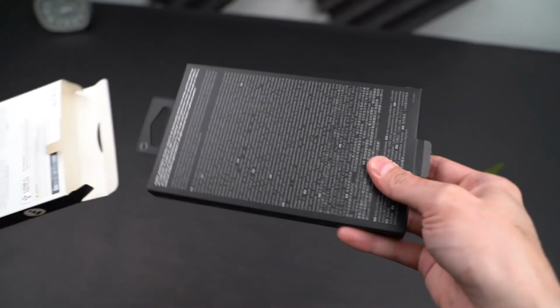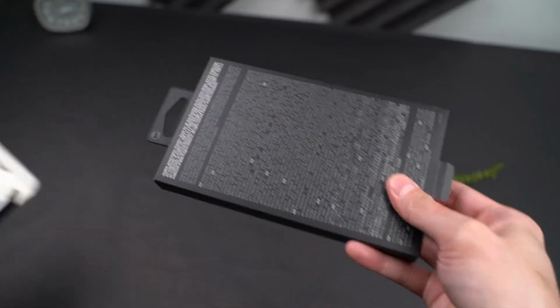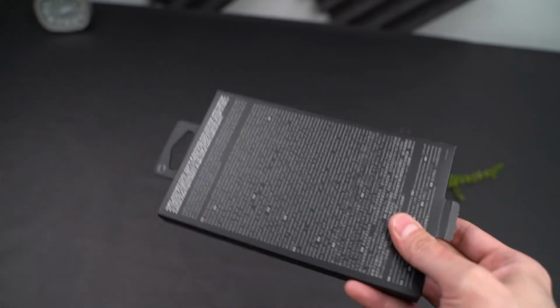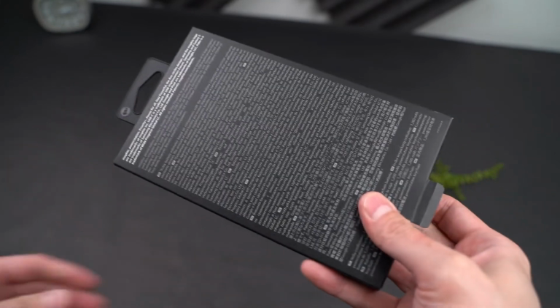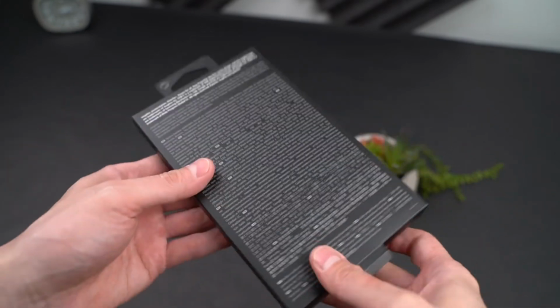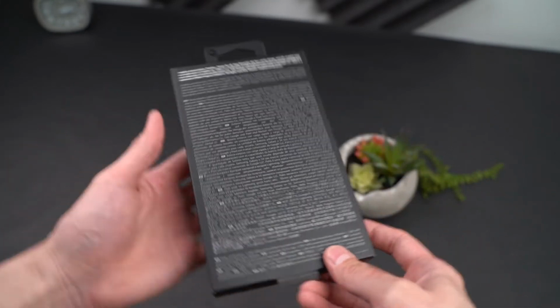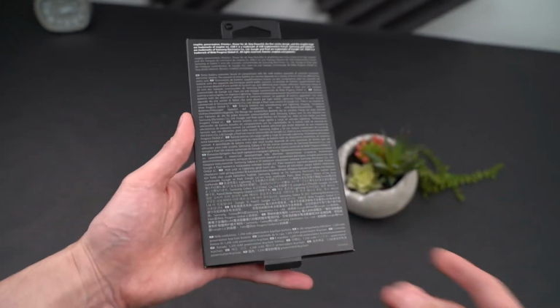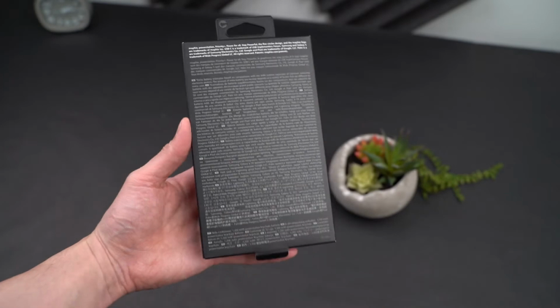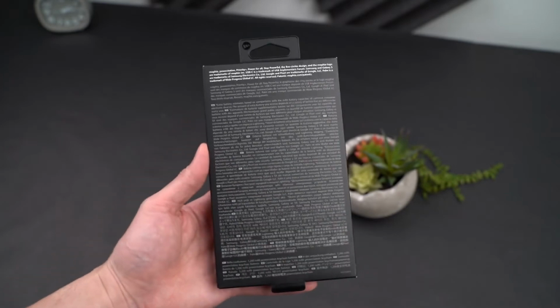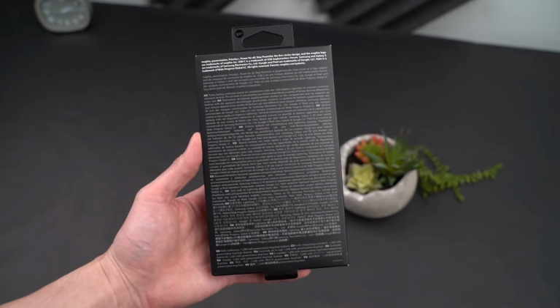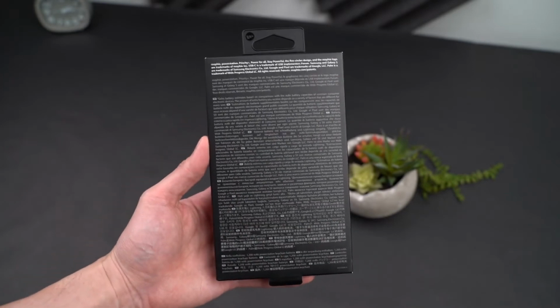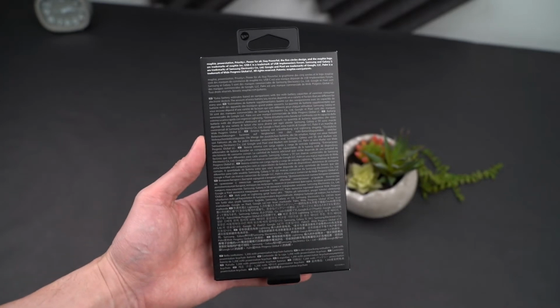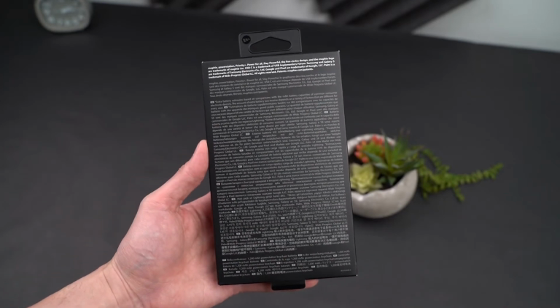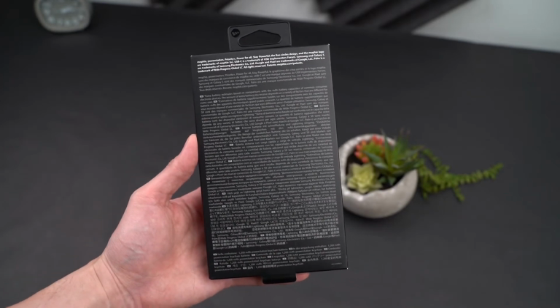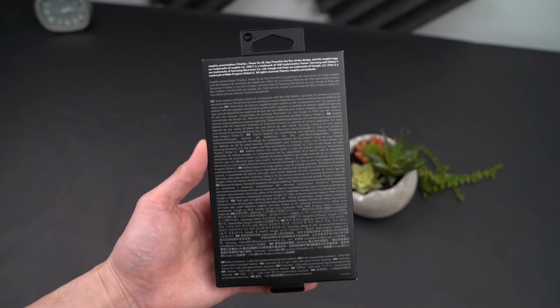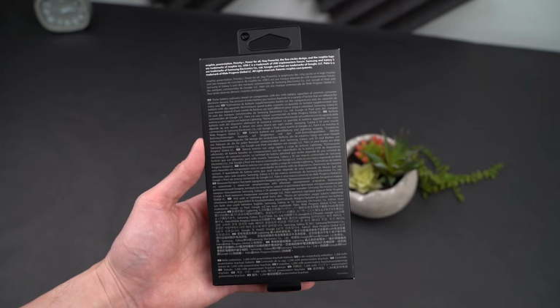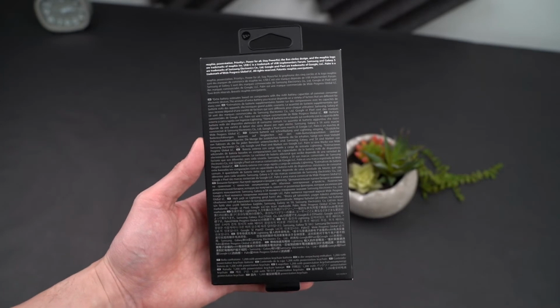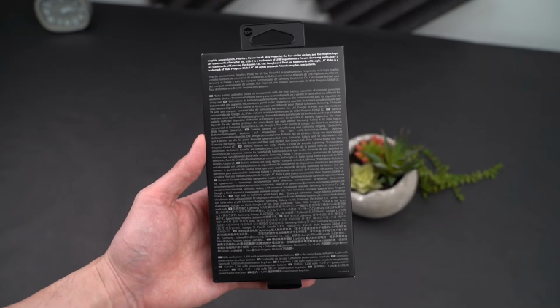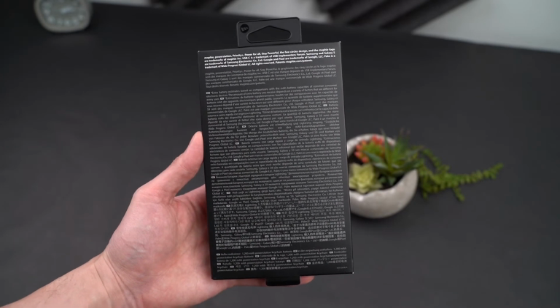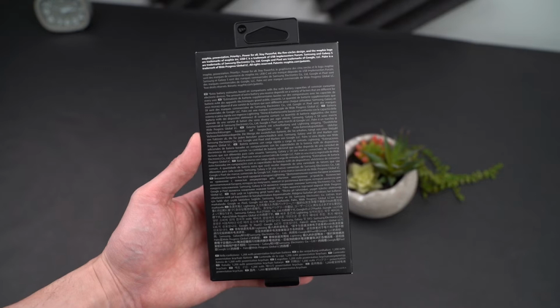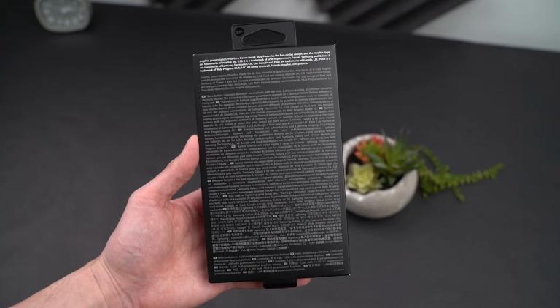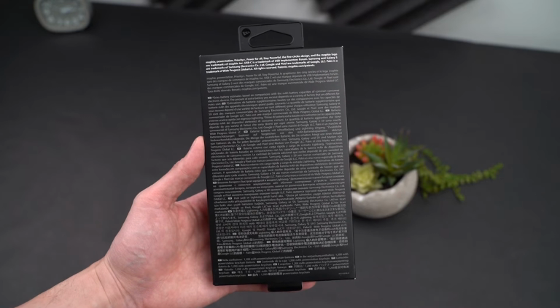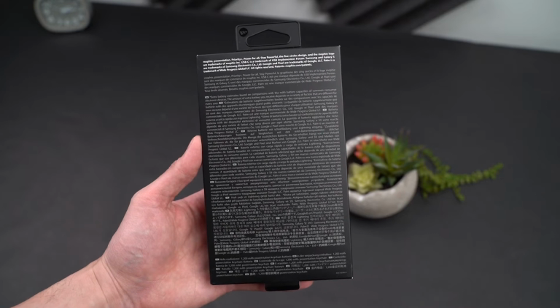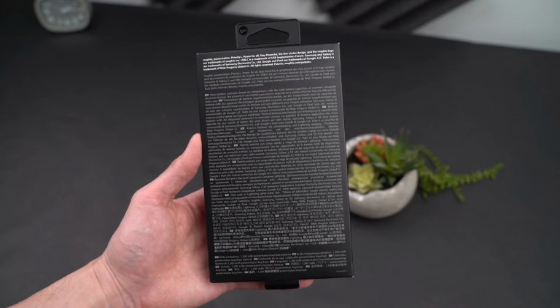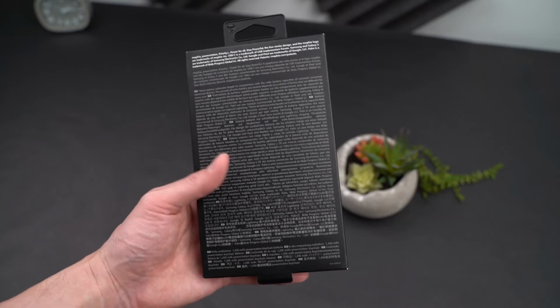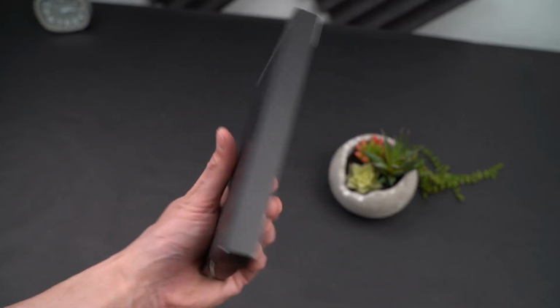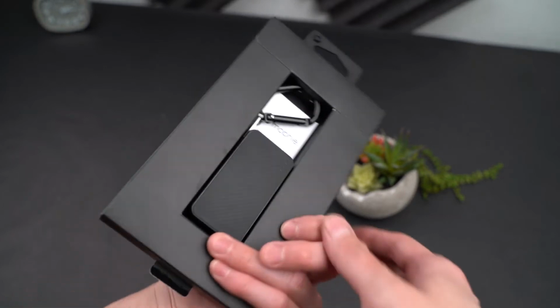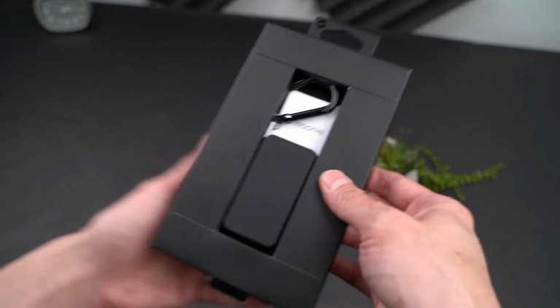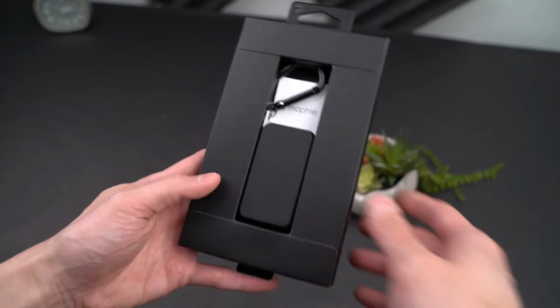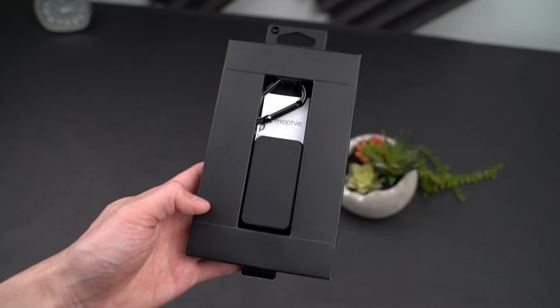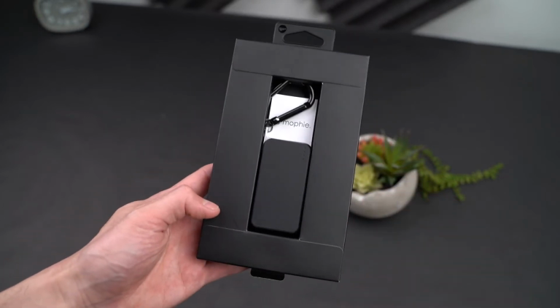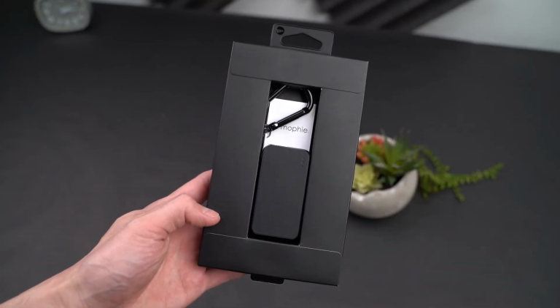When you get into the inner packaging, you will see that there is a lot of text. This is basically a disclaimer from Mophie about the stated battery life, and it is in a bunch of different languages.